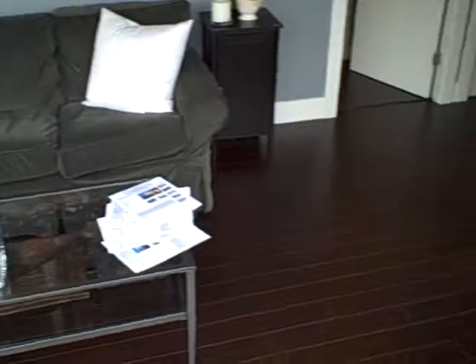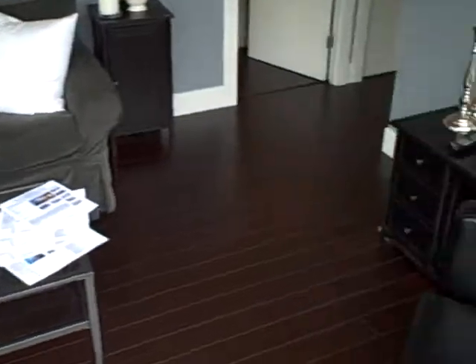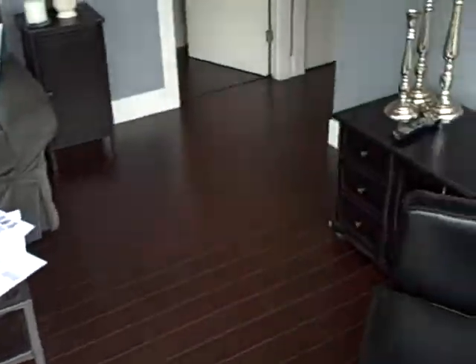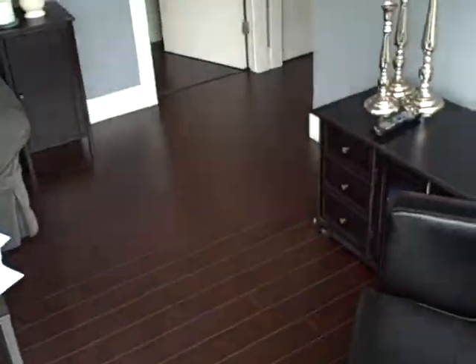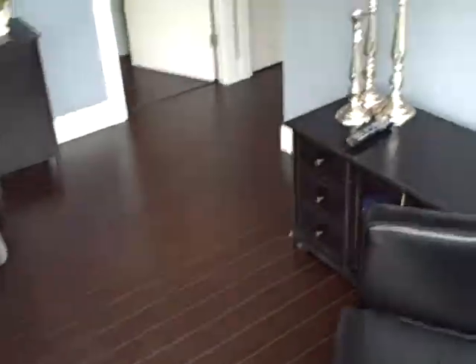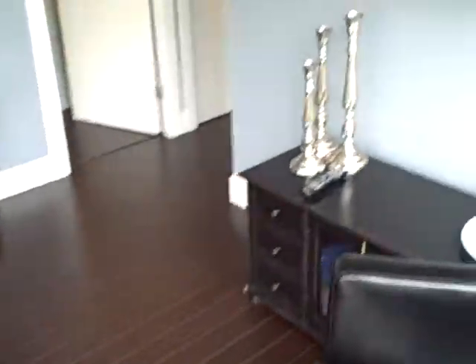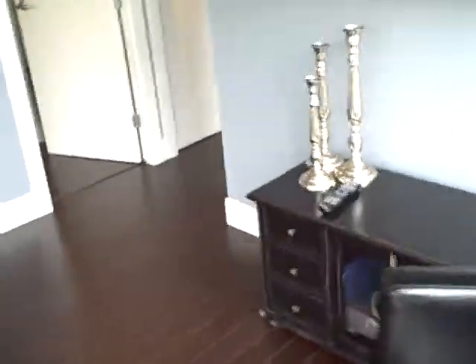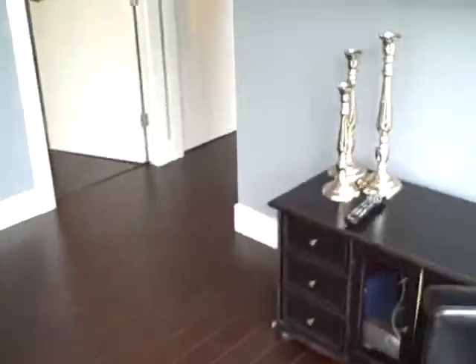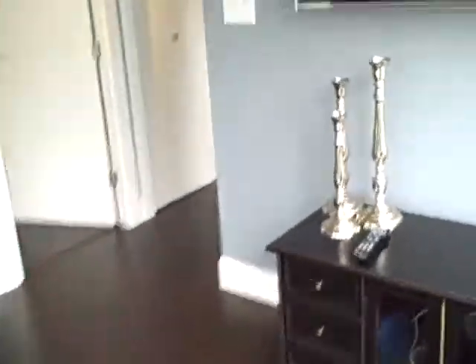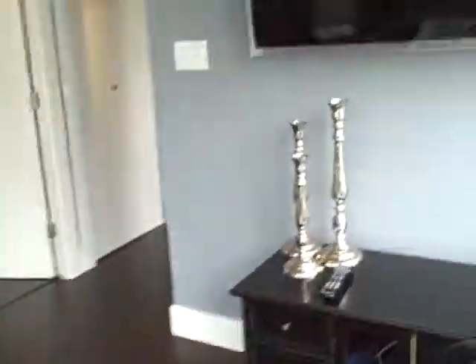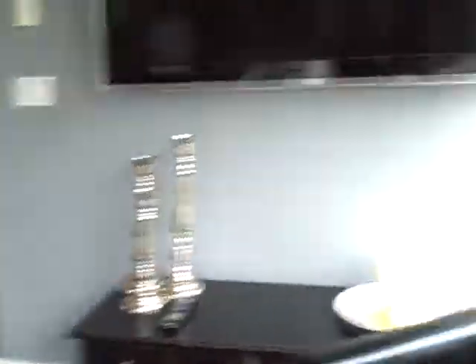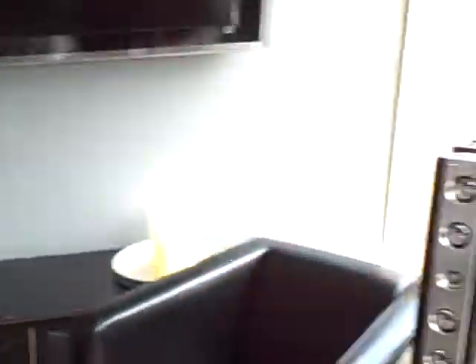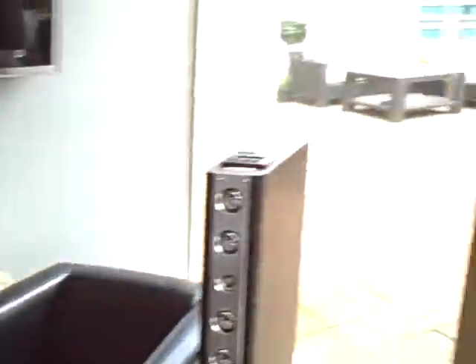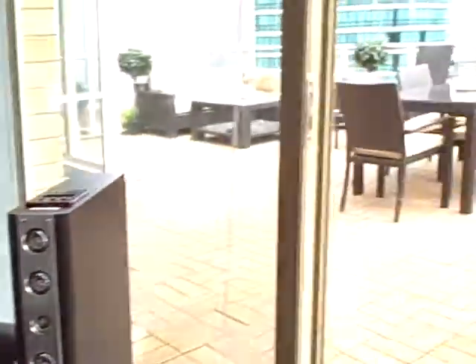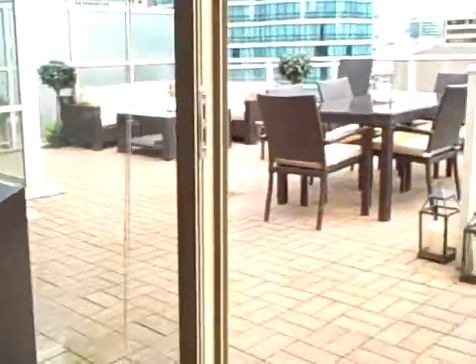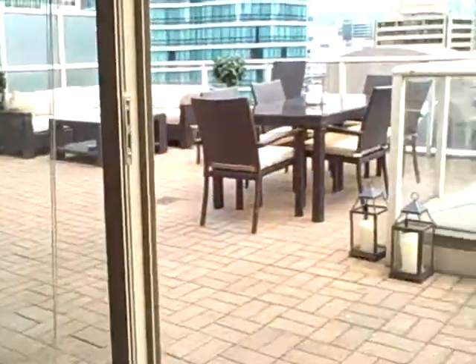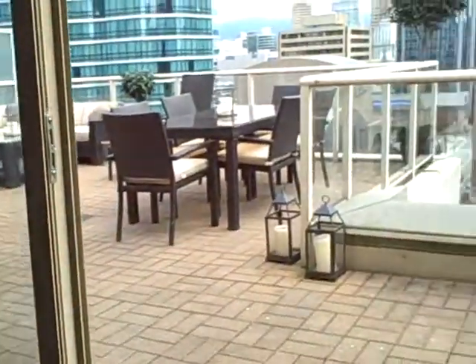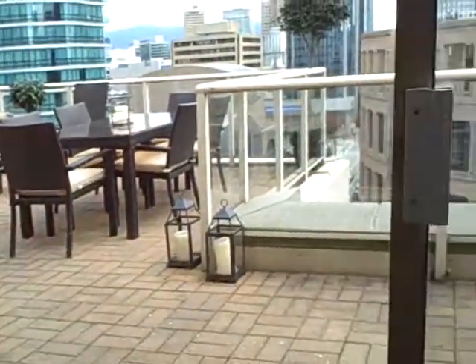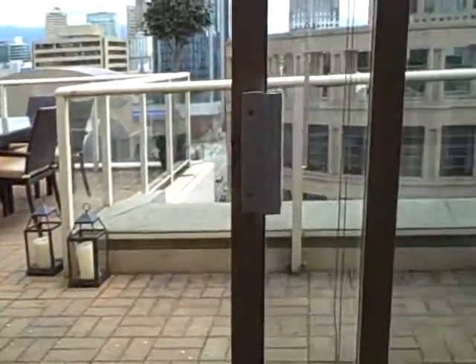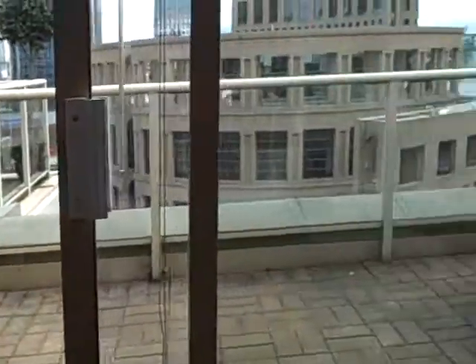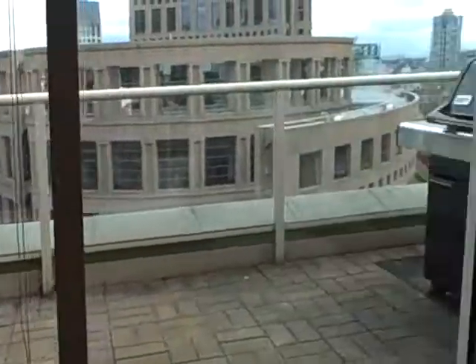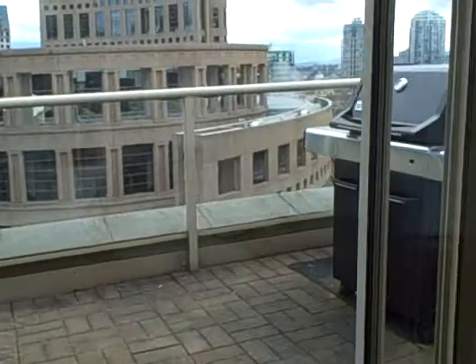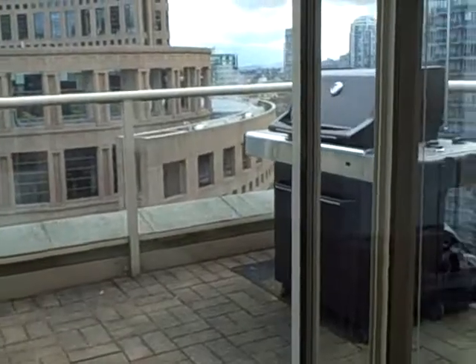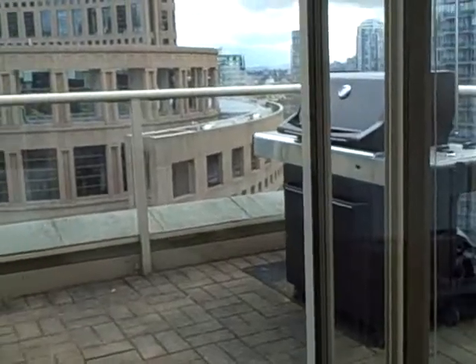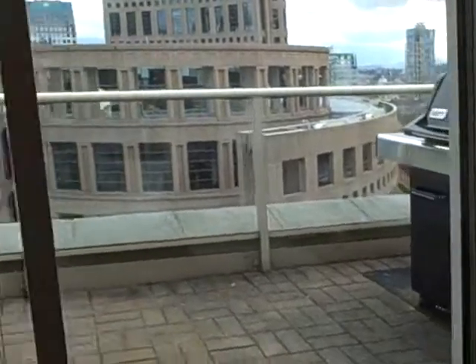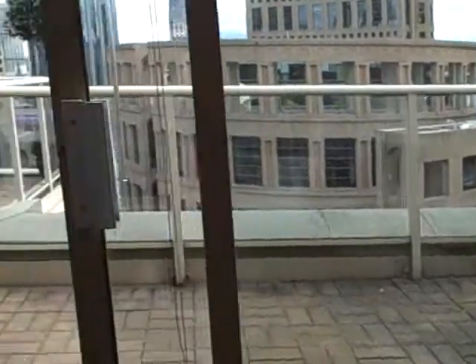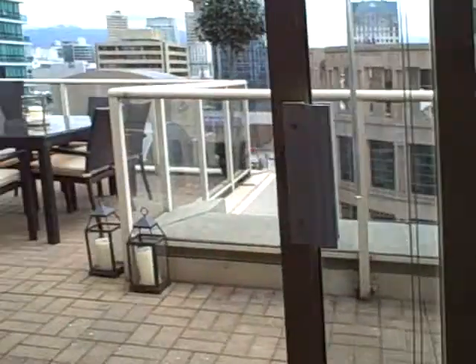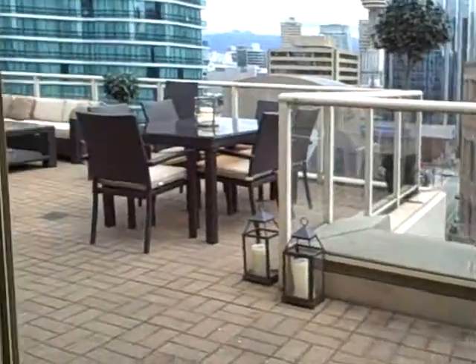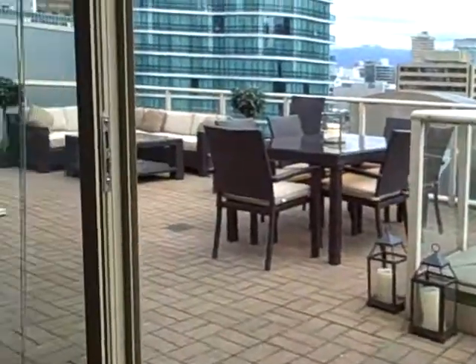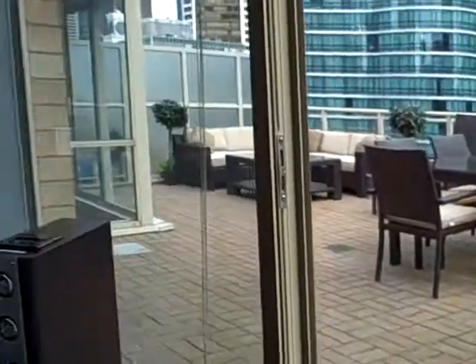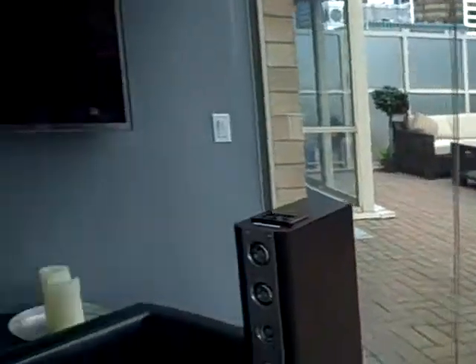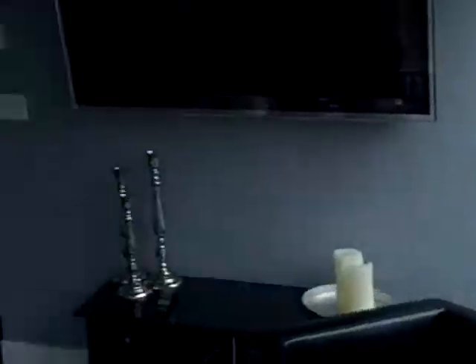Lots of natural light, and of course the living room opens onto that gorgeous, humongous deck.